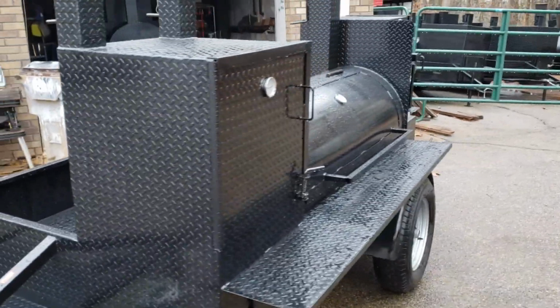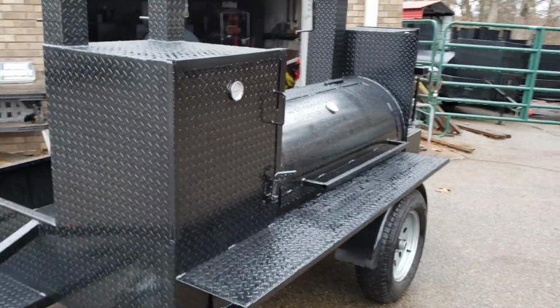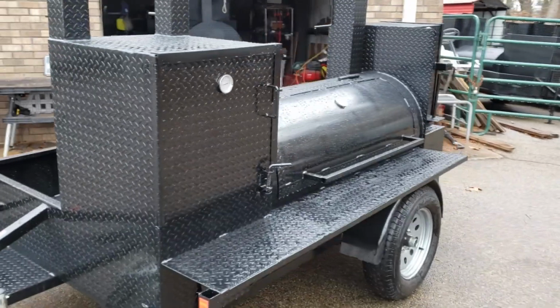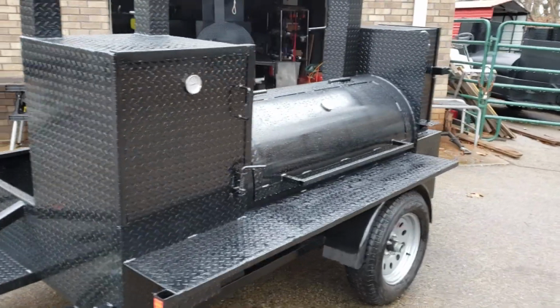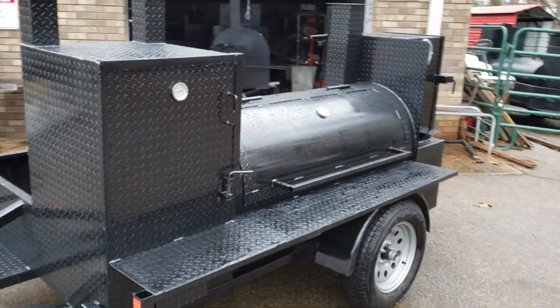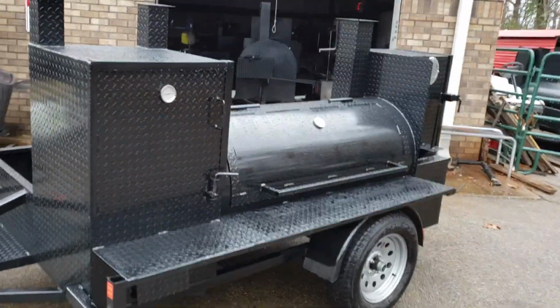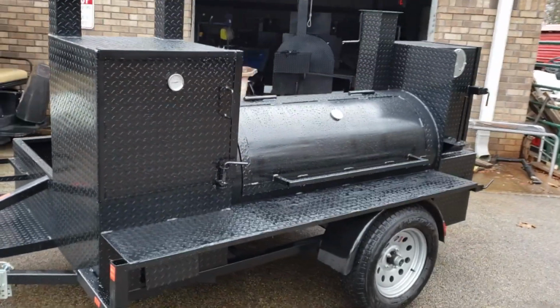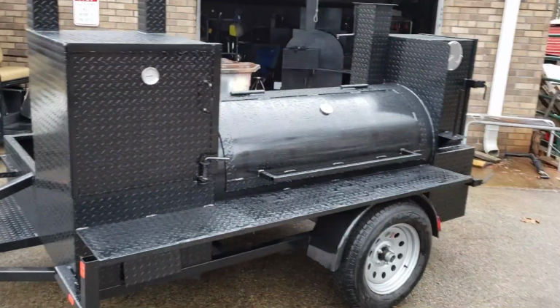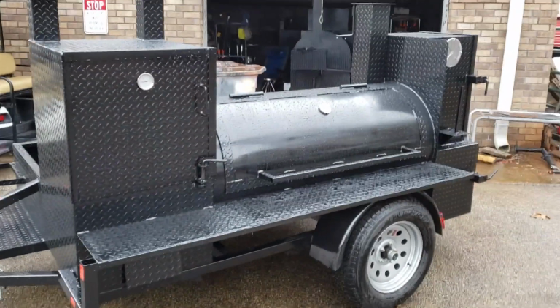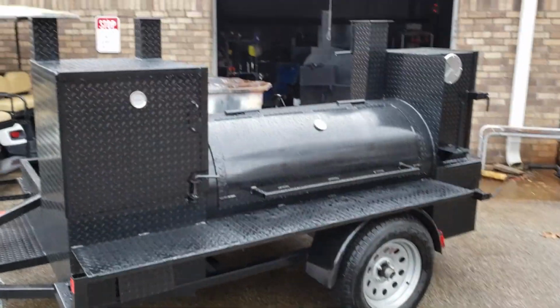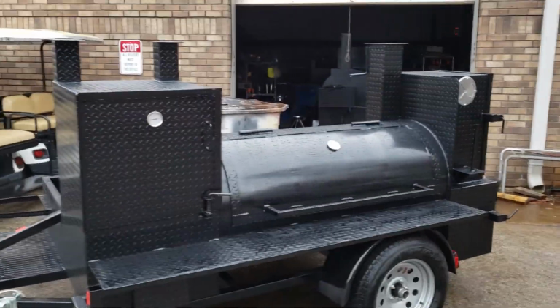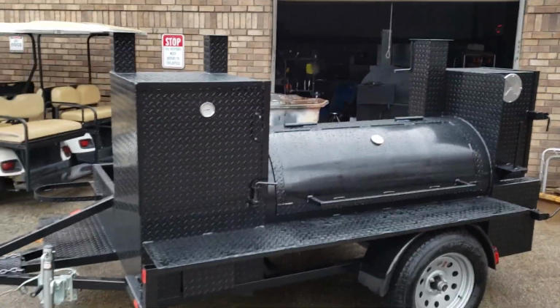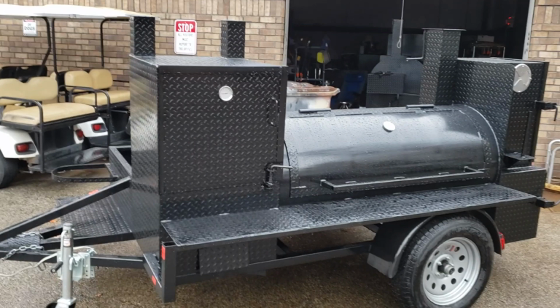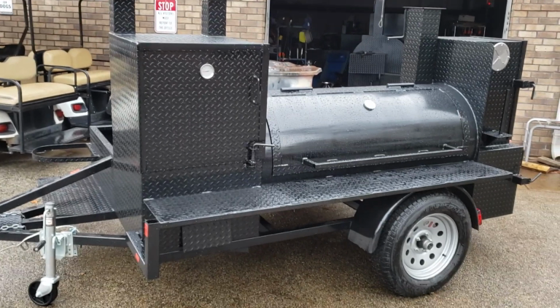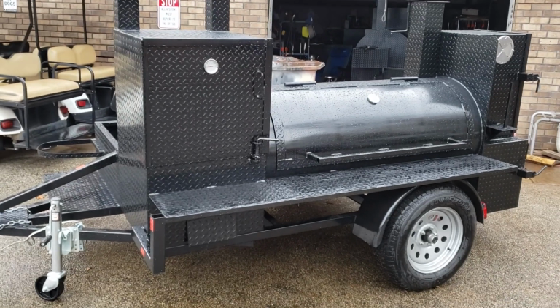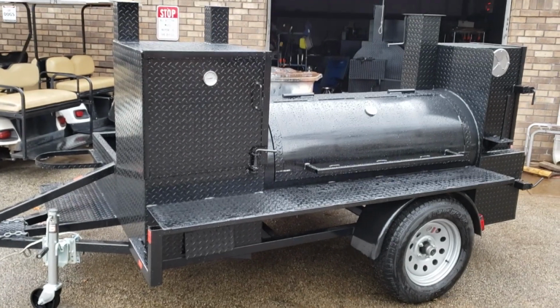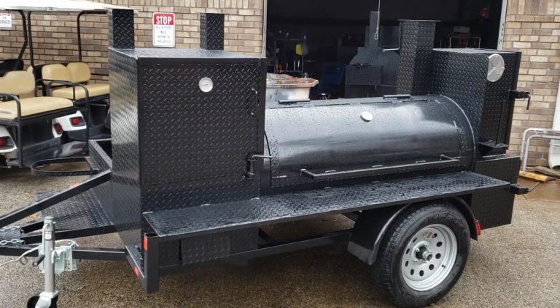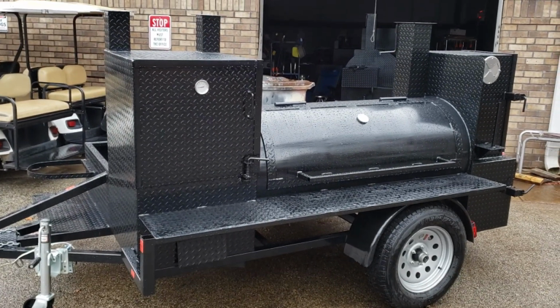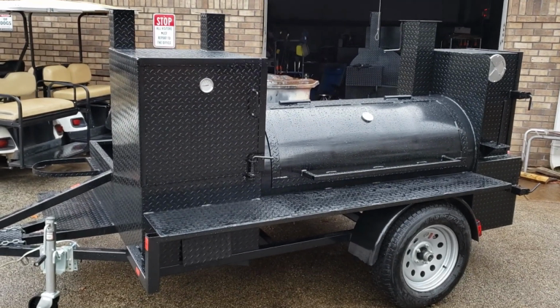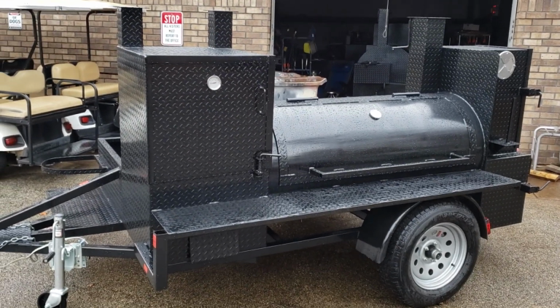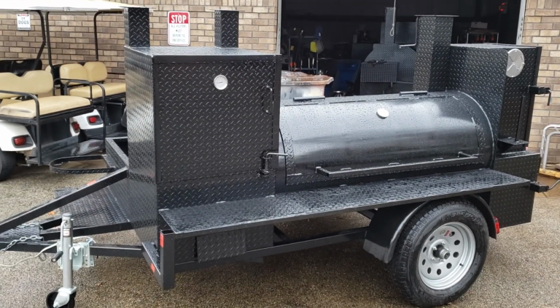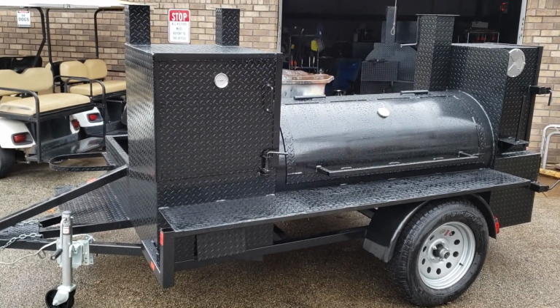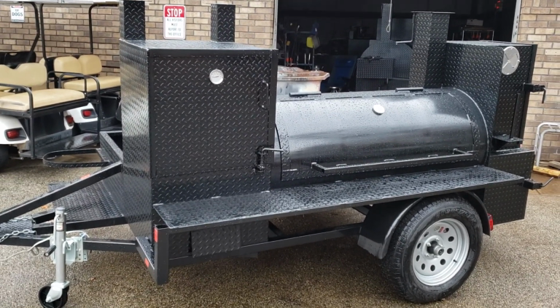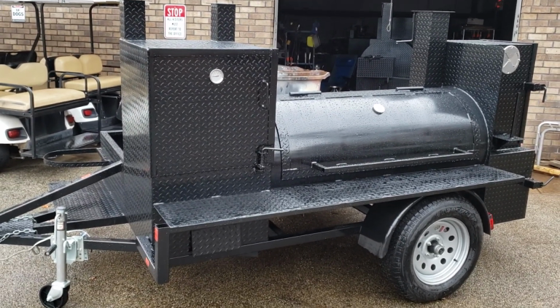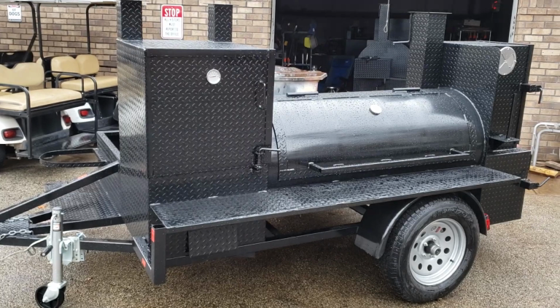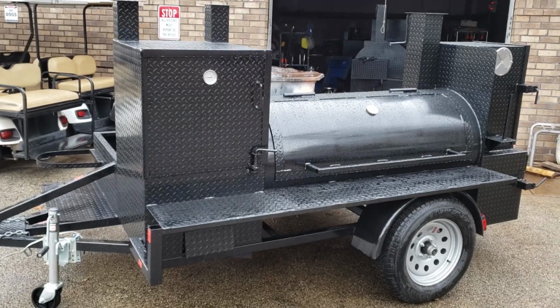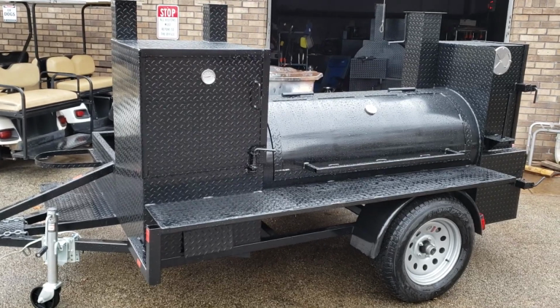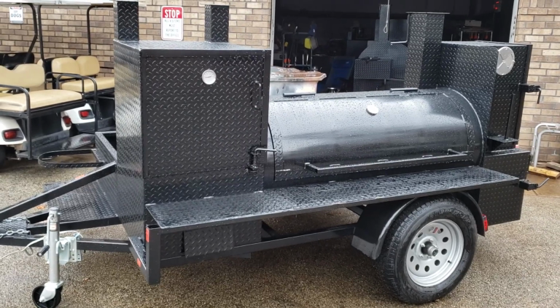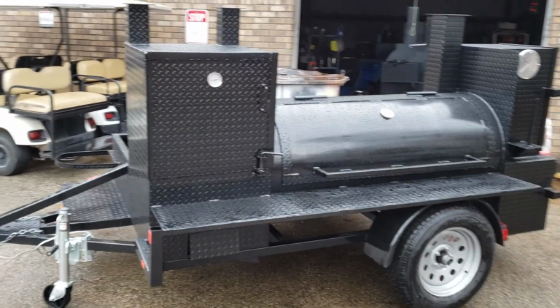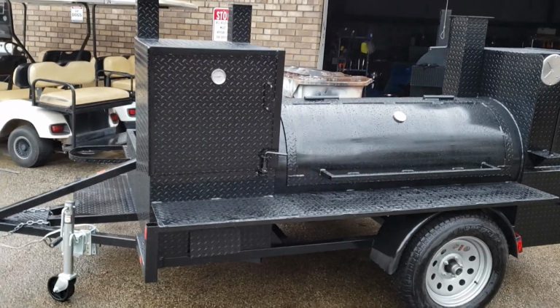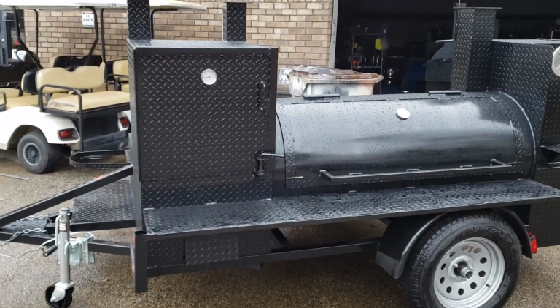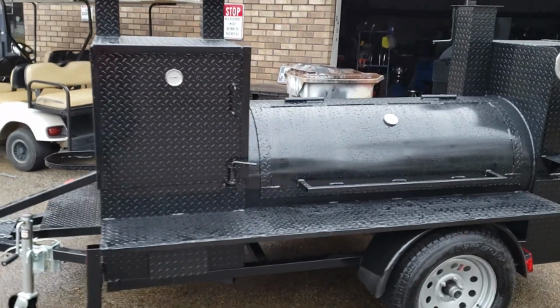So here is another option for you. This is a Mini Hogzilla. Hogzilla gets you into the catering and professional chef world at a really great price point. Give us a call, a holler, a text — 770-866-2561.